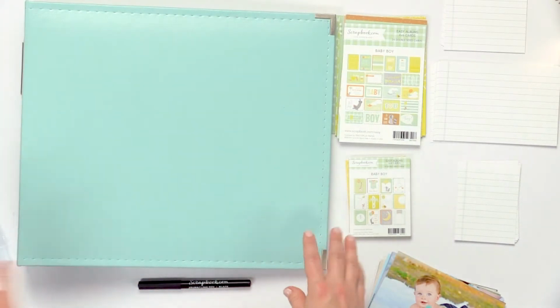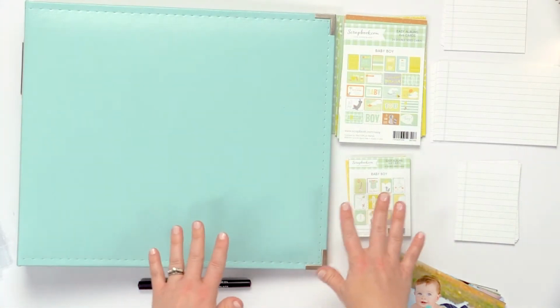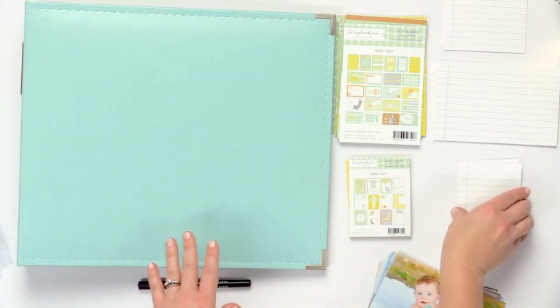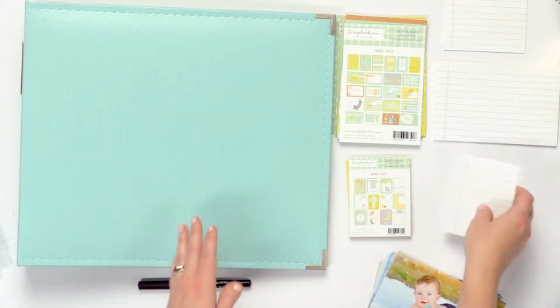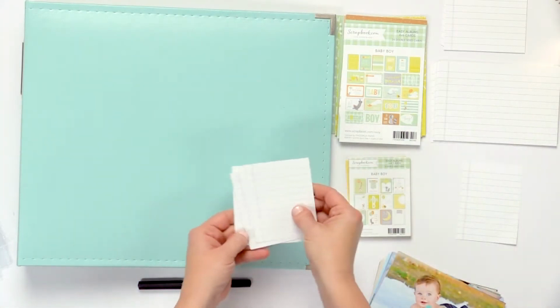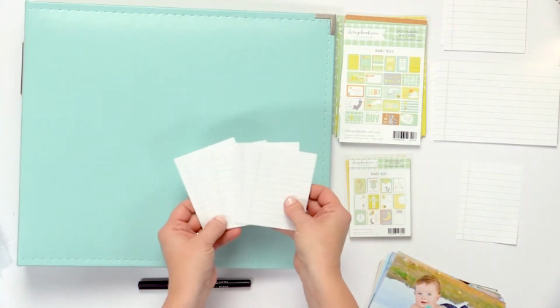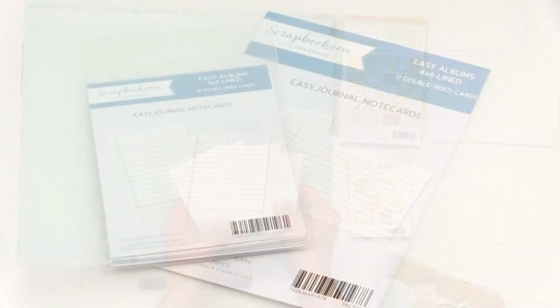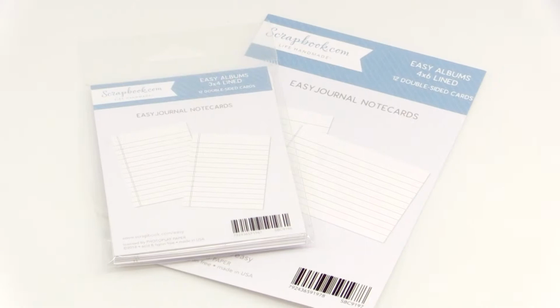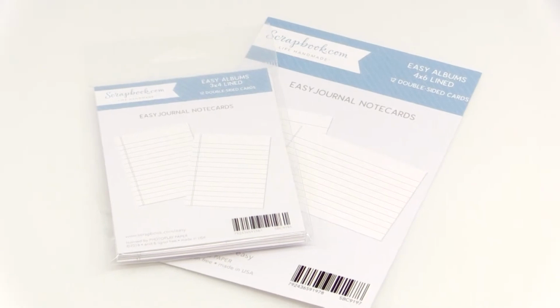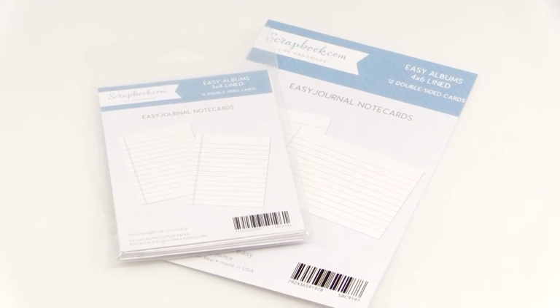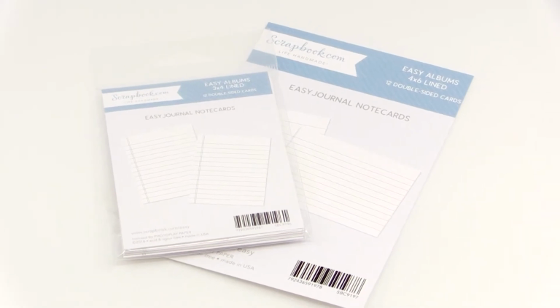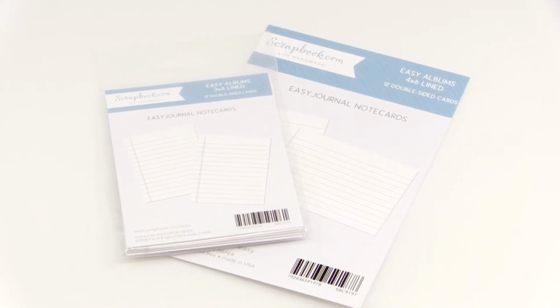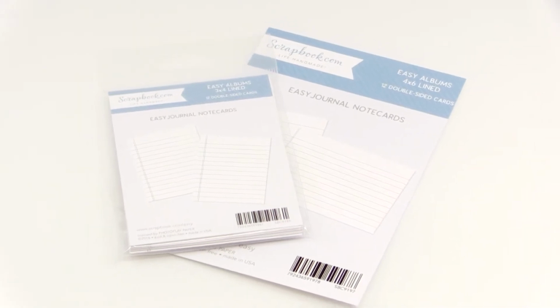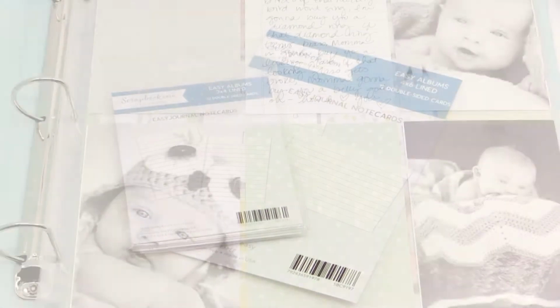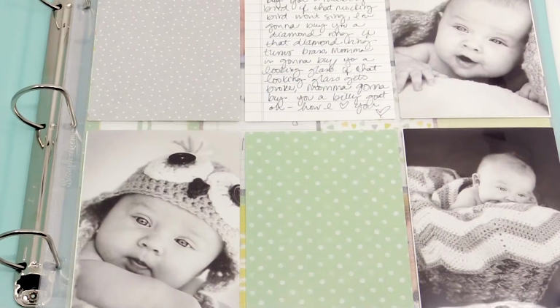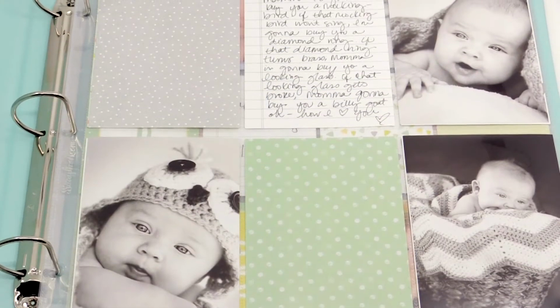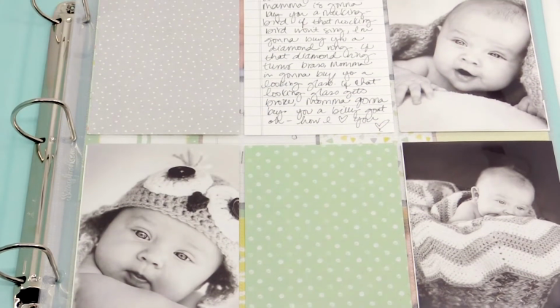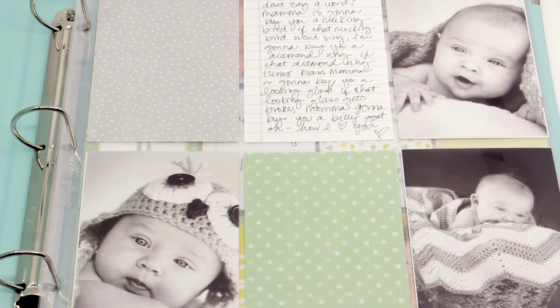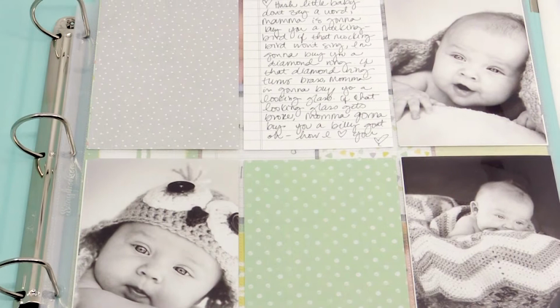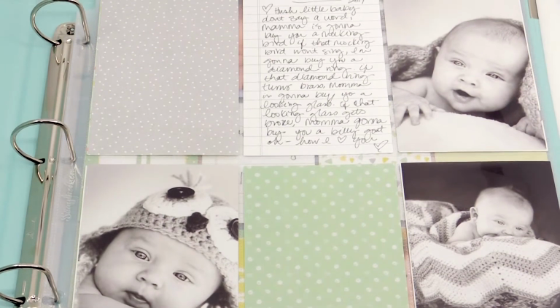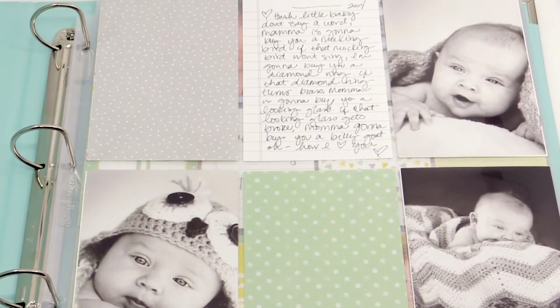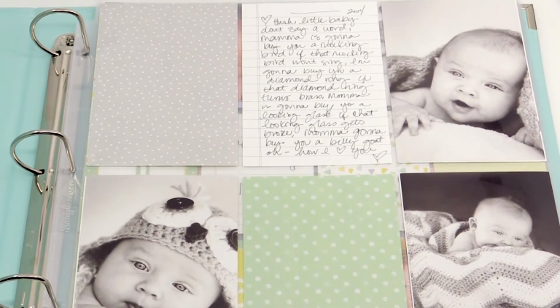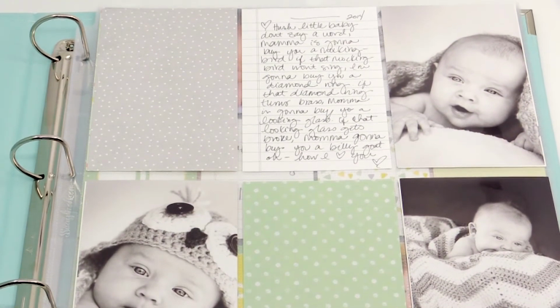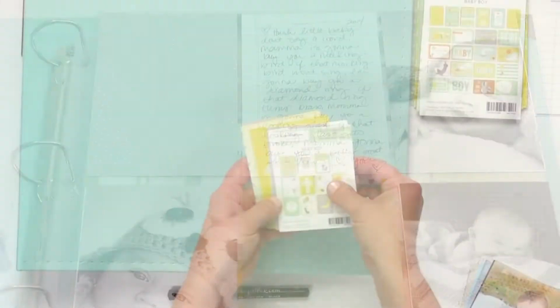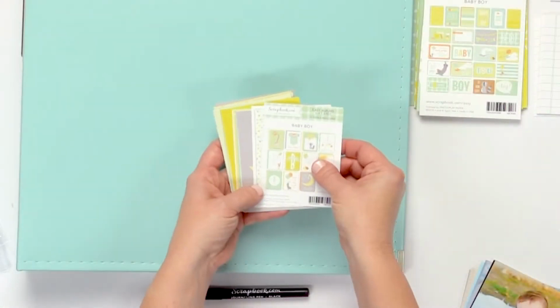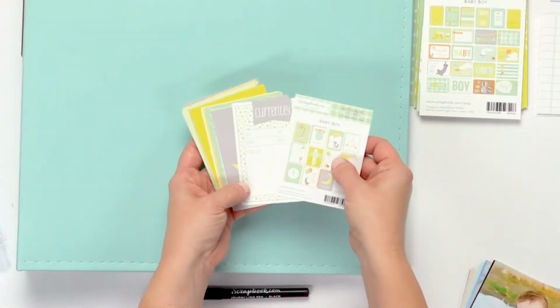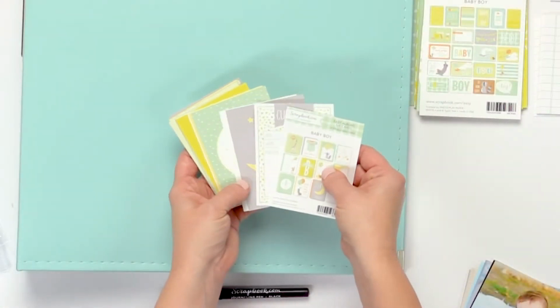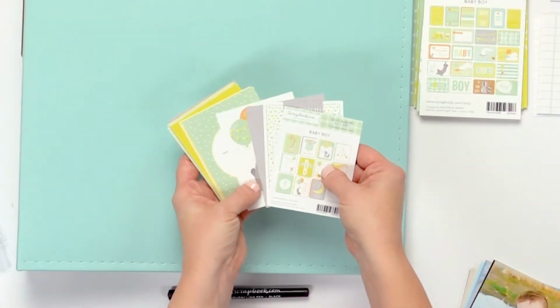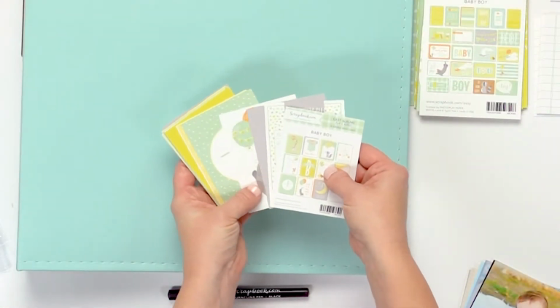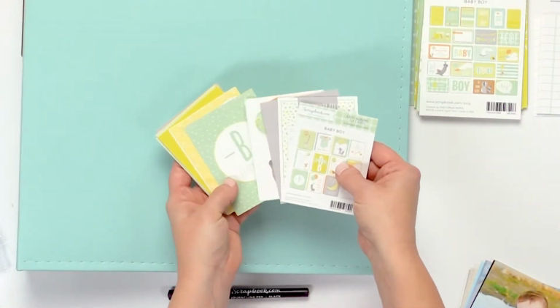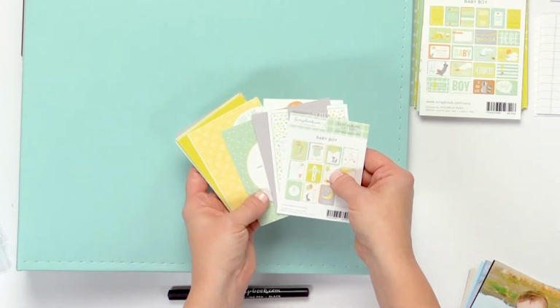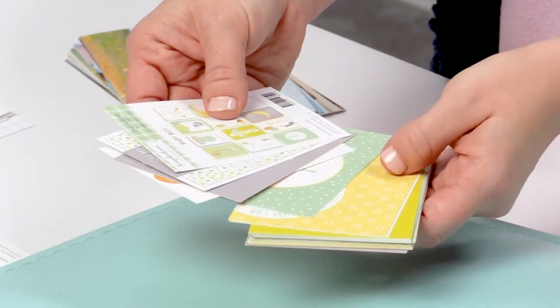The kit comes with lined blank cards that you can write in whatever journaling, dates — you can have your kids write in the cards, whatever you want to do with those. And then they also come with these great double-sided cards.